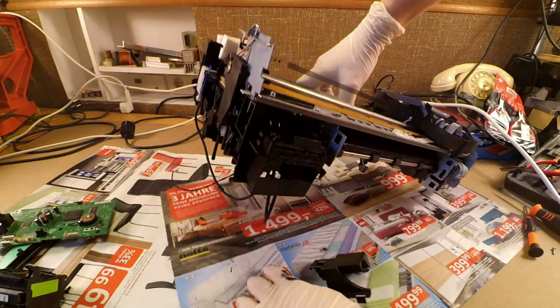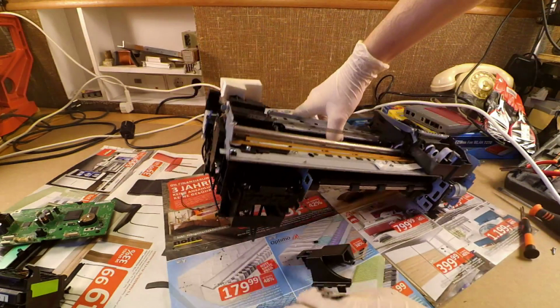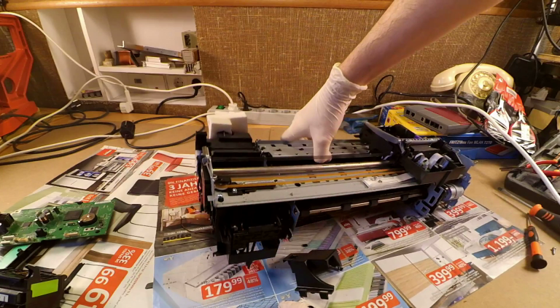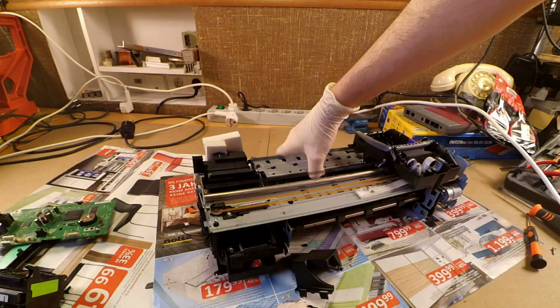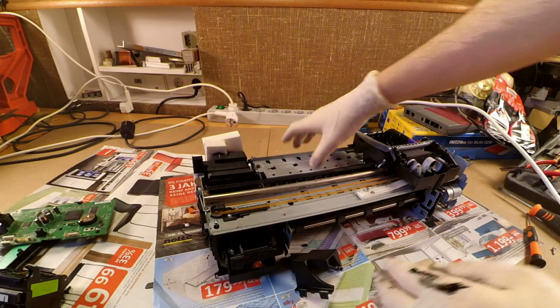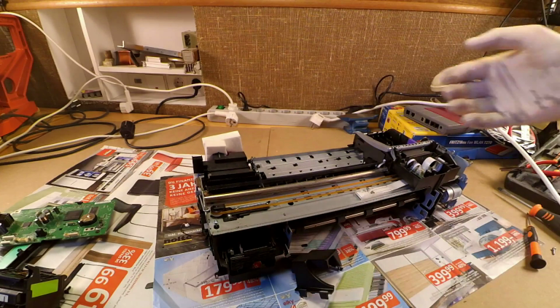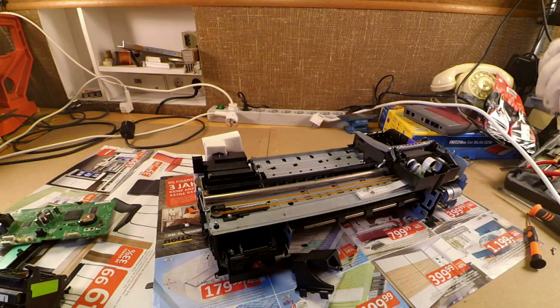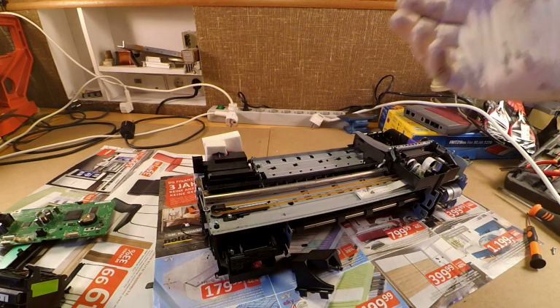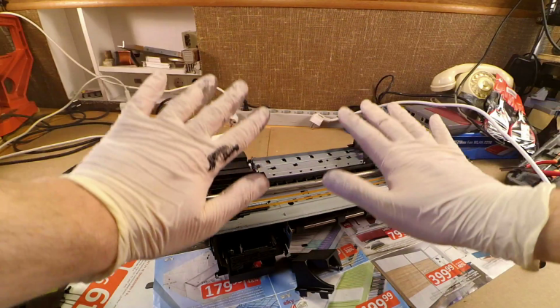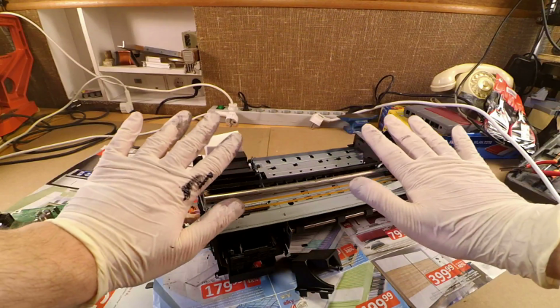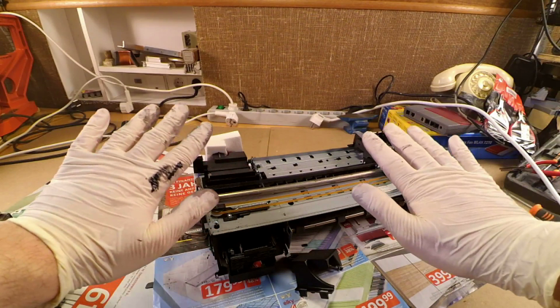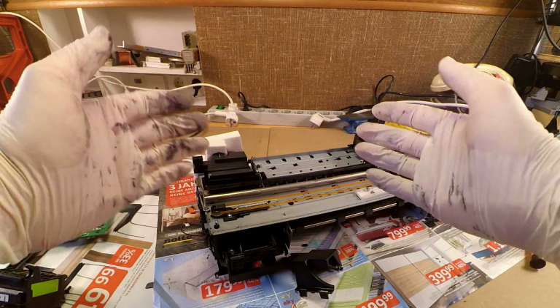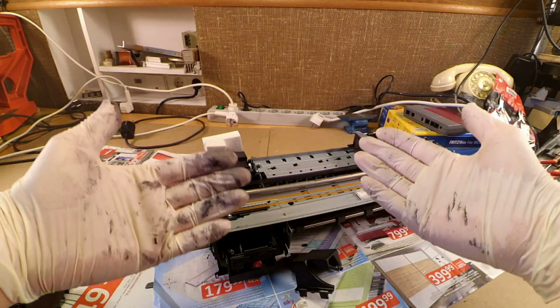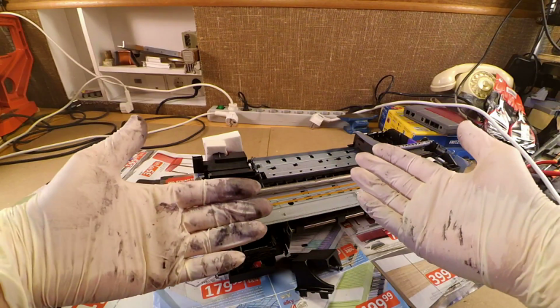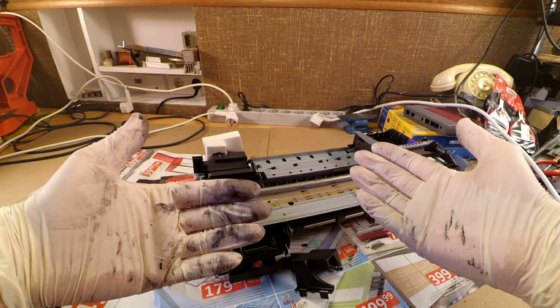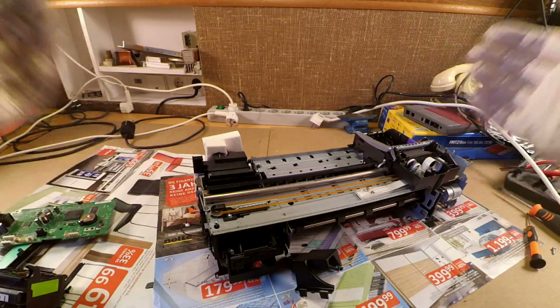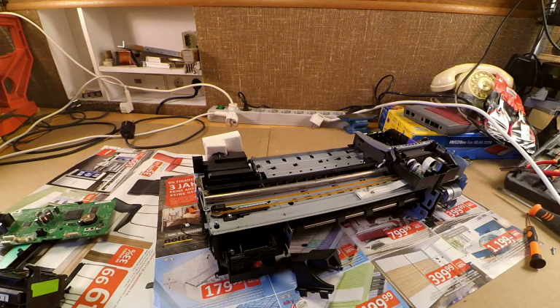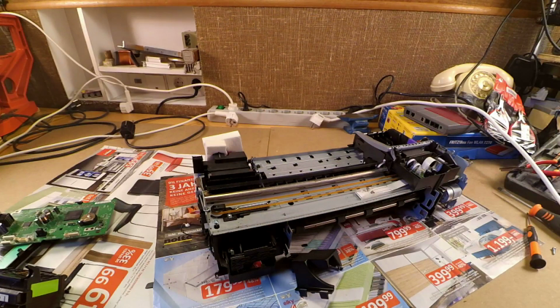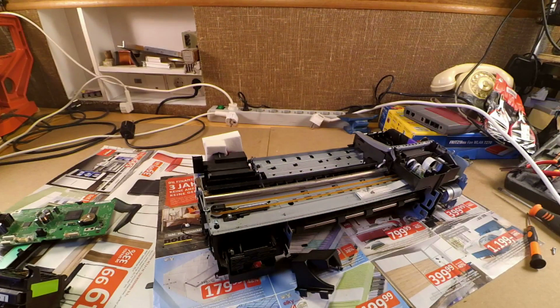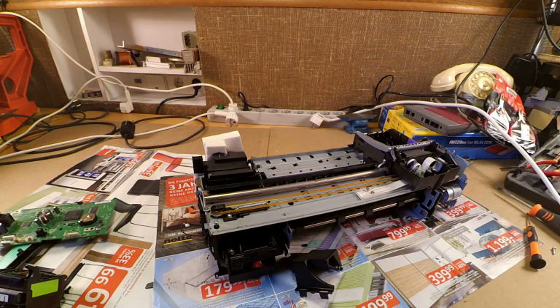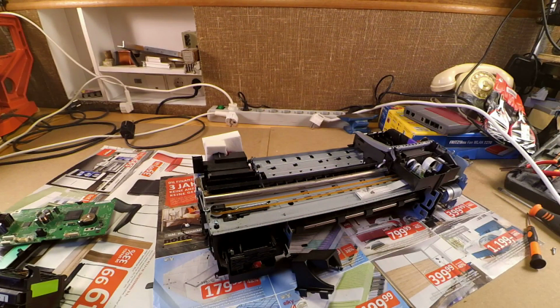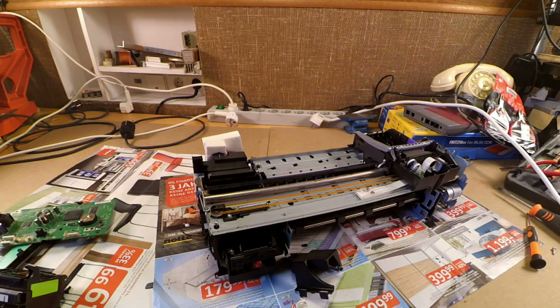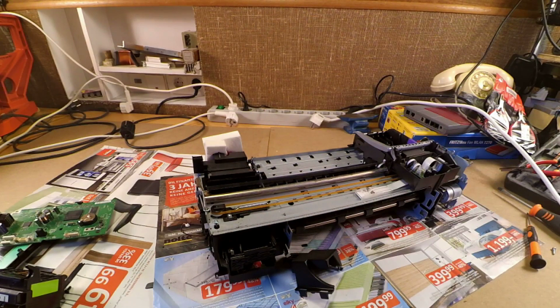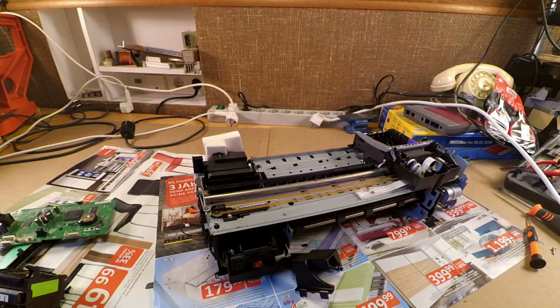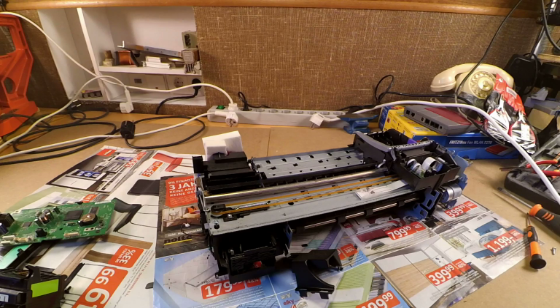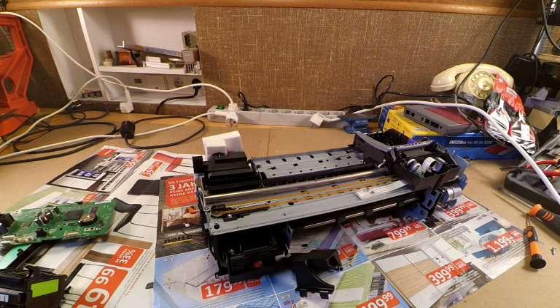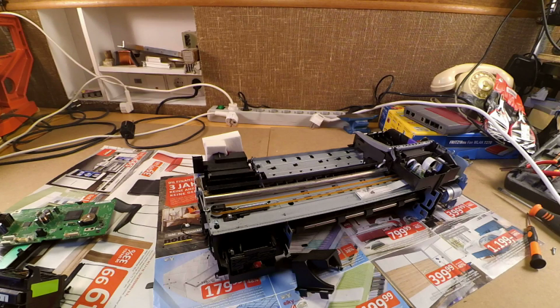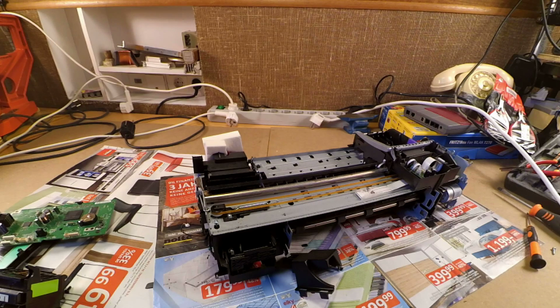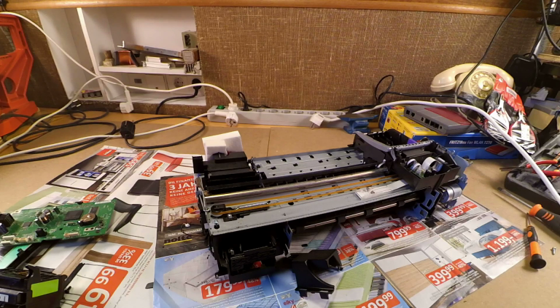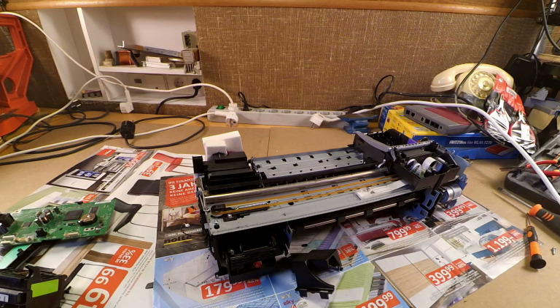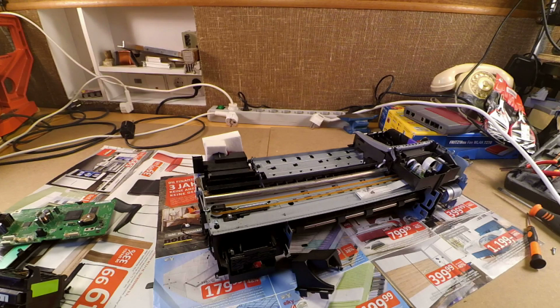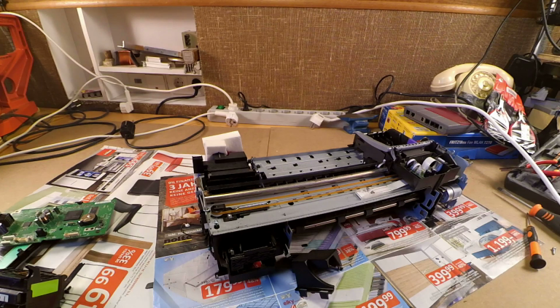As you can see, taking apart the old inkjet printer can be really dirty. I think it's time to change the gloves for a pair of new ones.